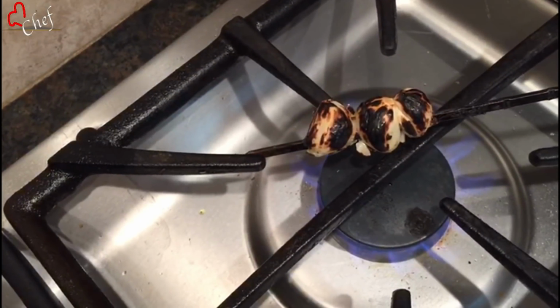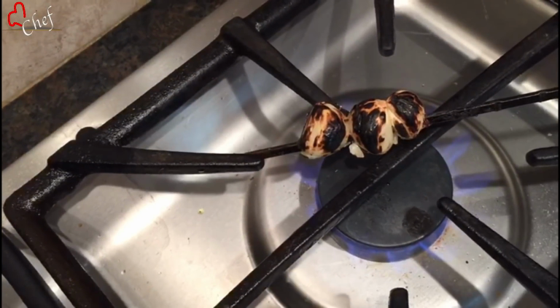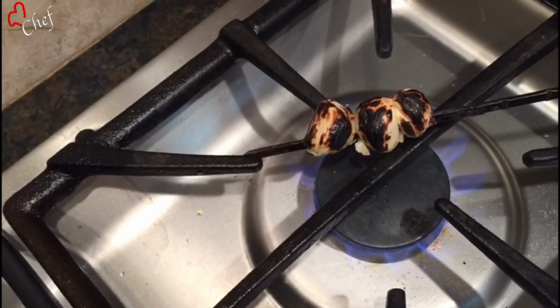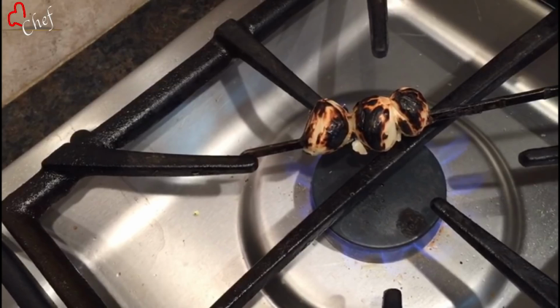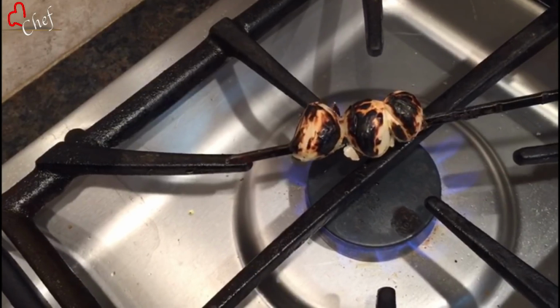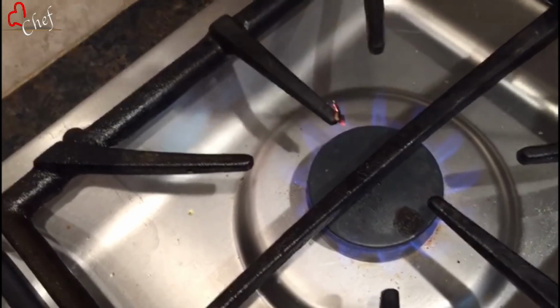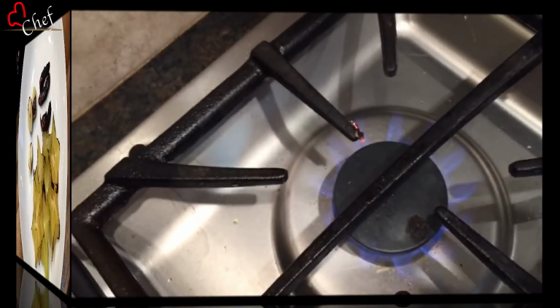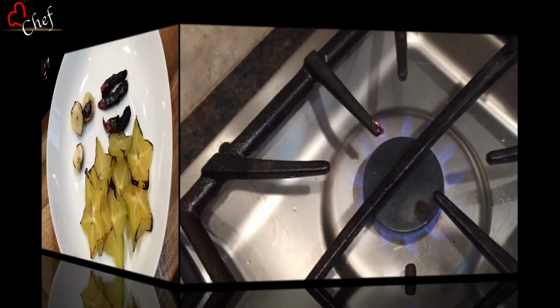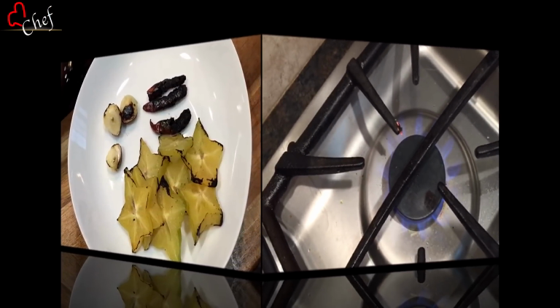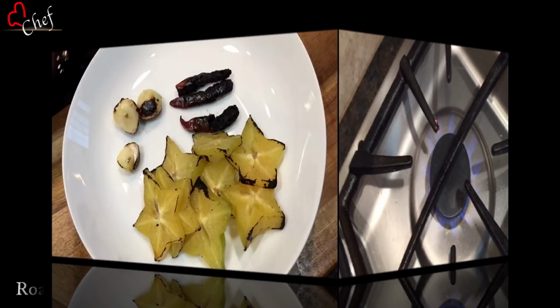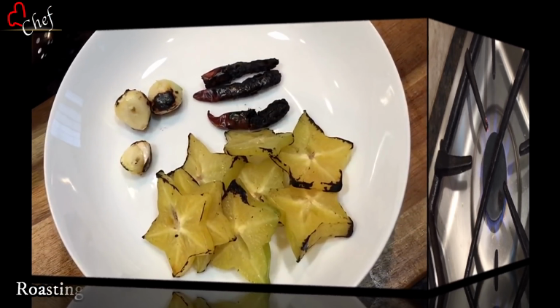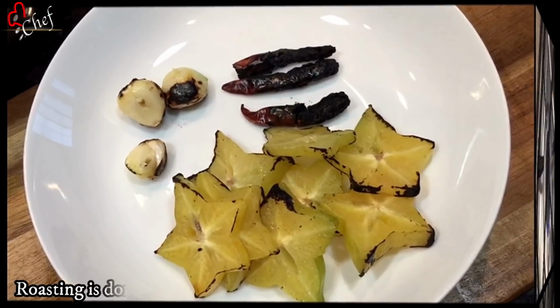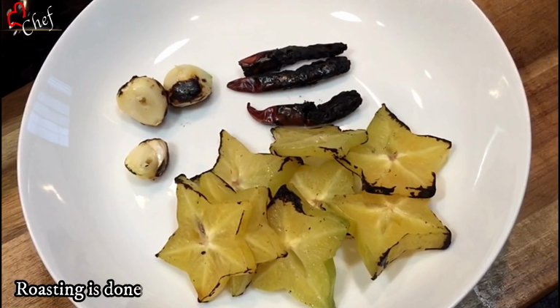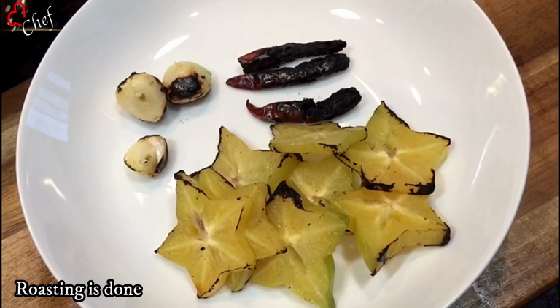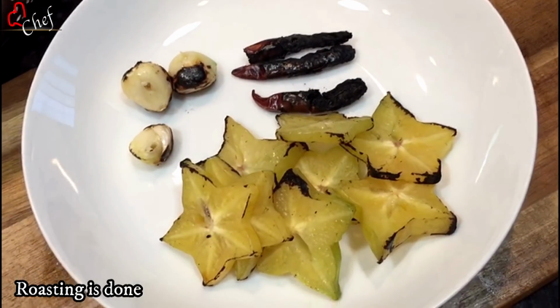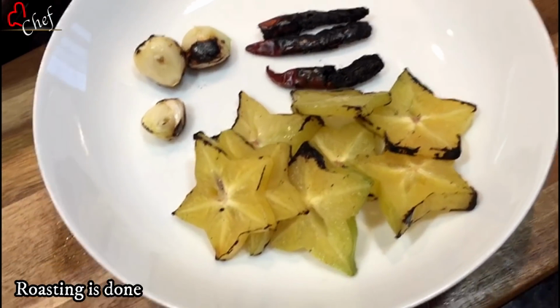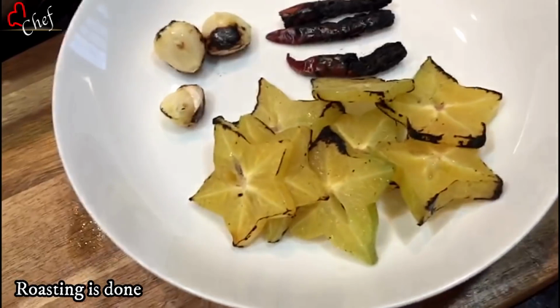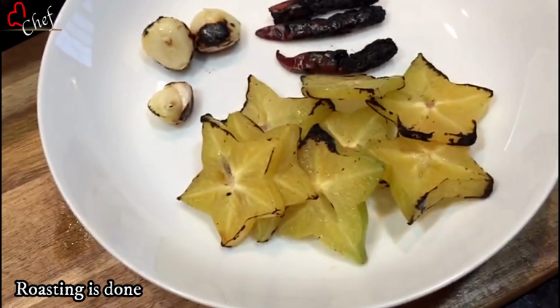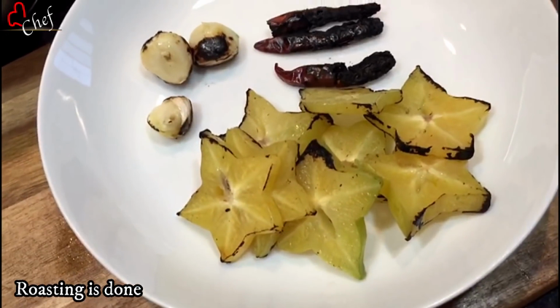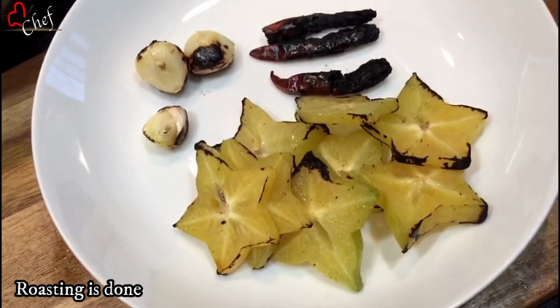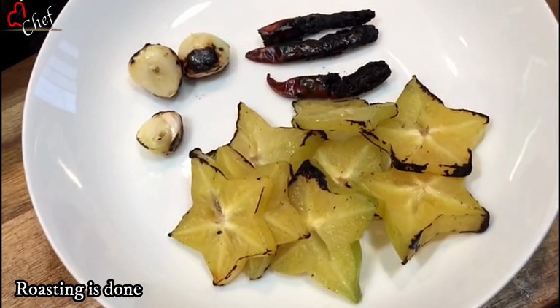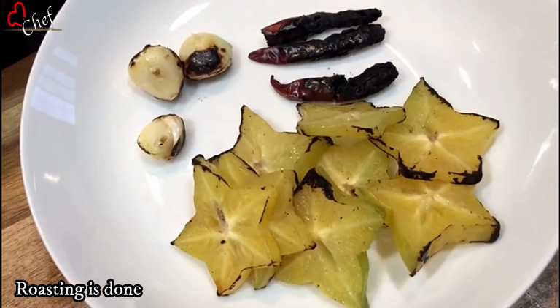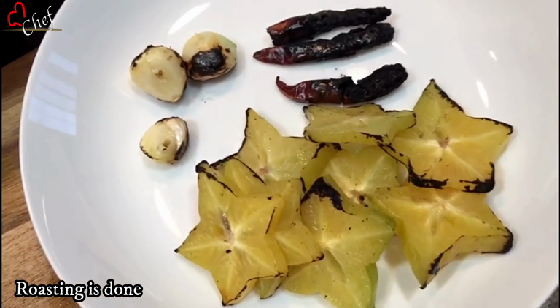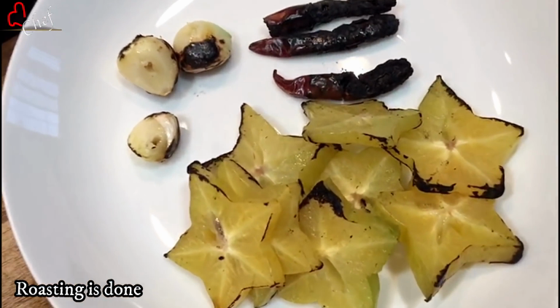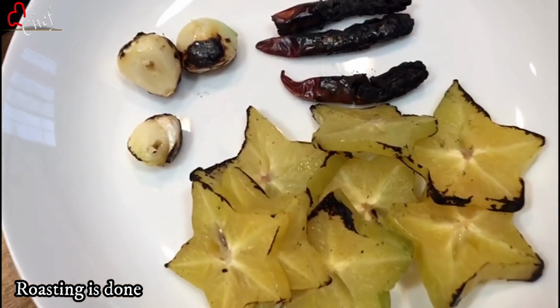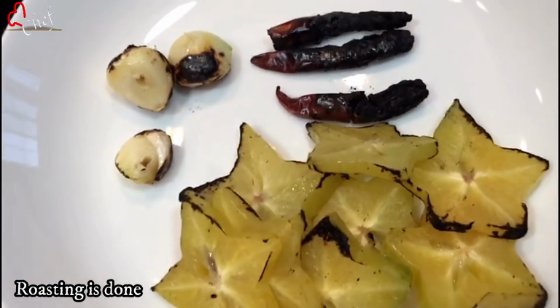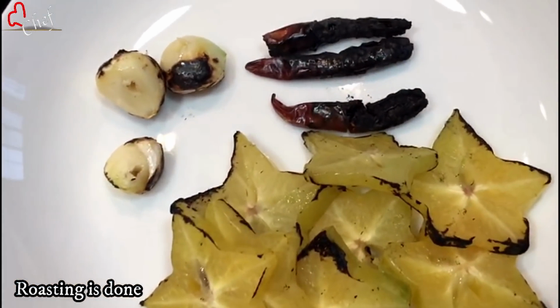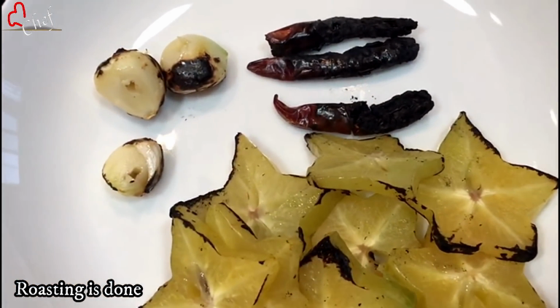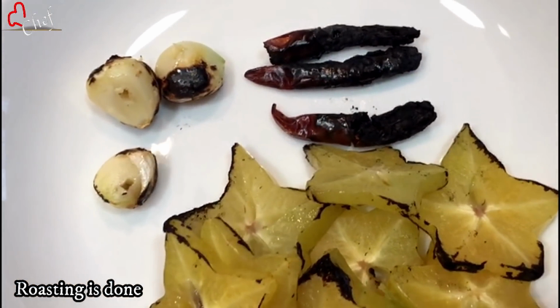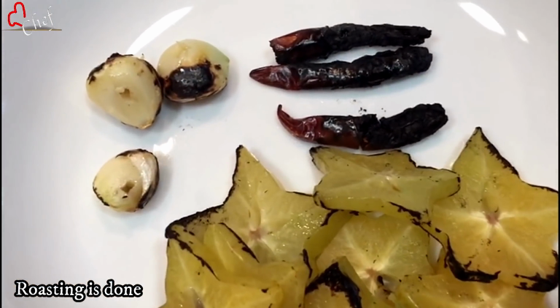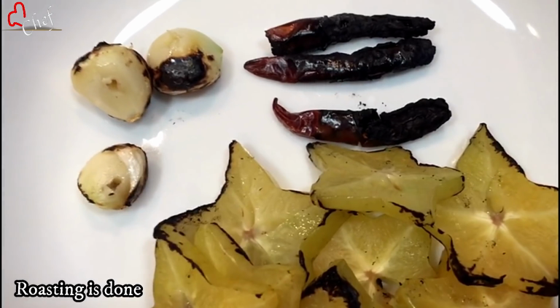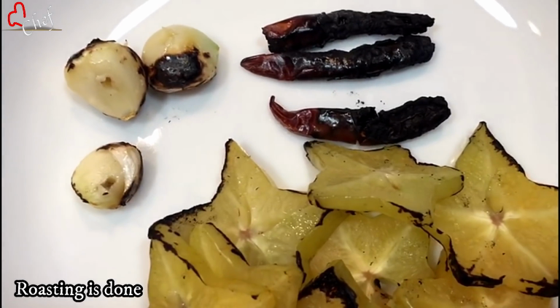Here we go — we are going to pour the fruit. We add the fruit to the mixture. We add the fruit of it, we add the fruit.